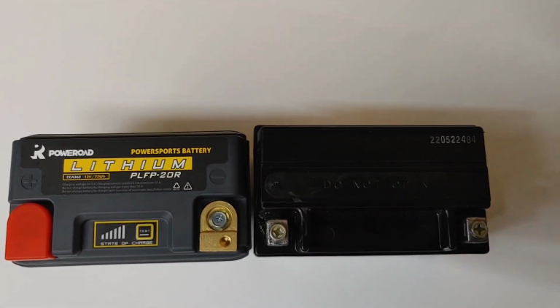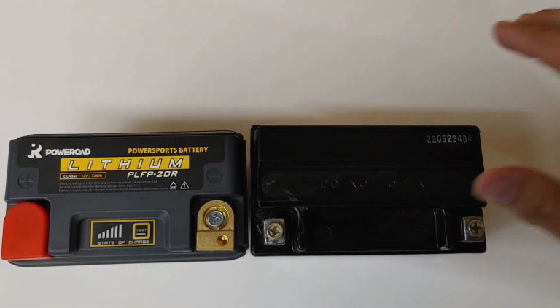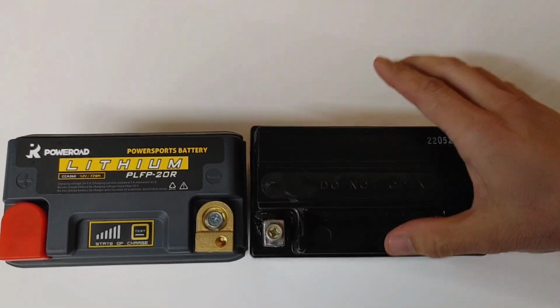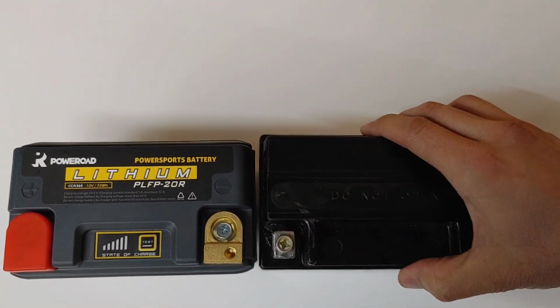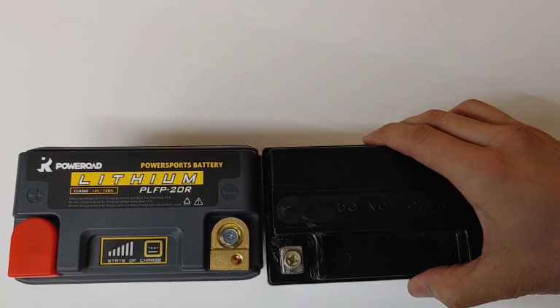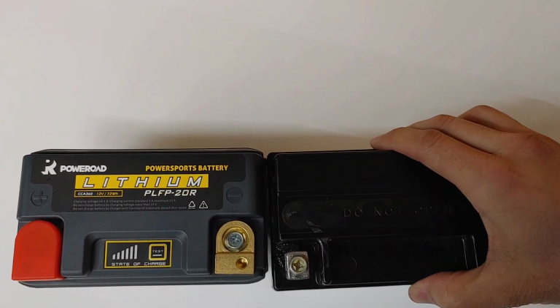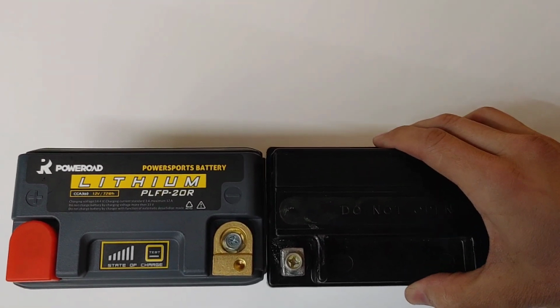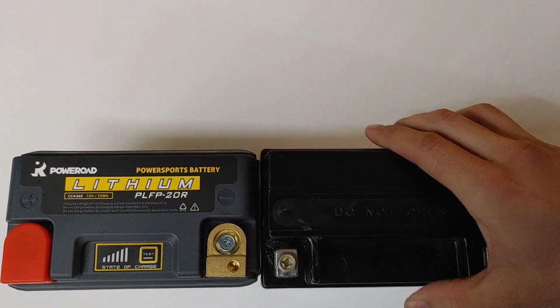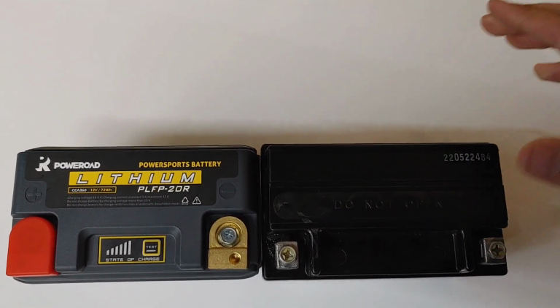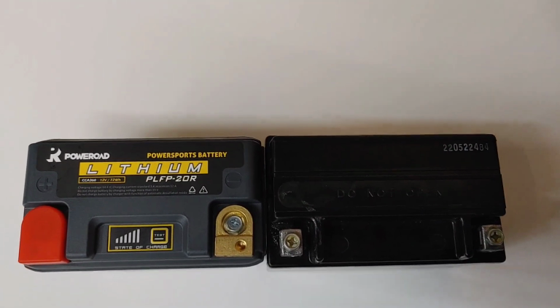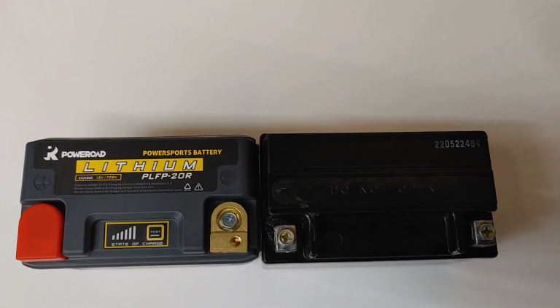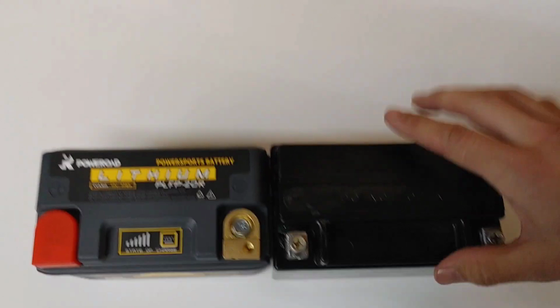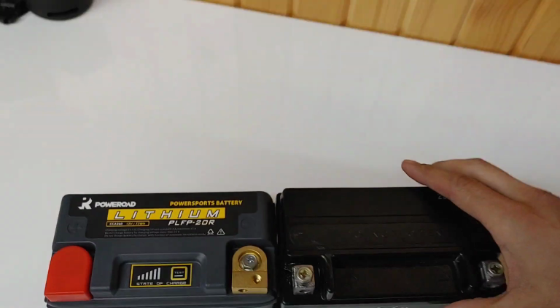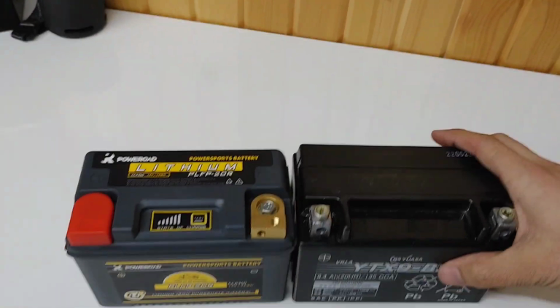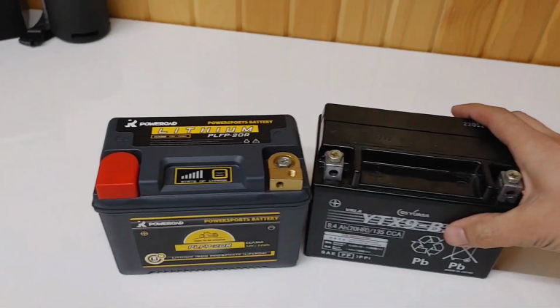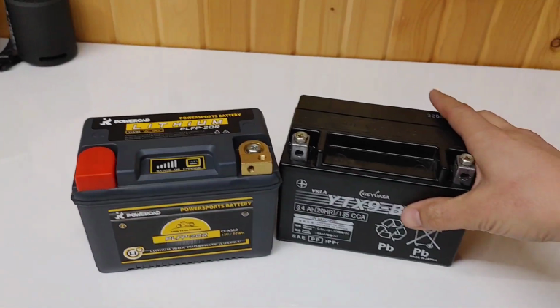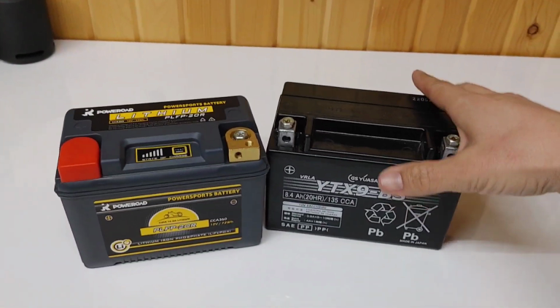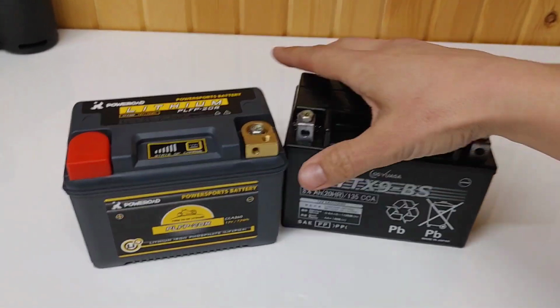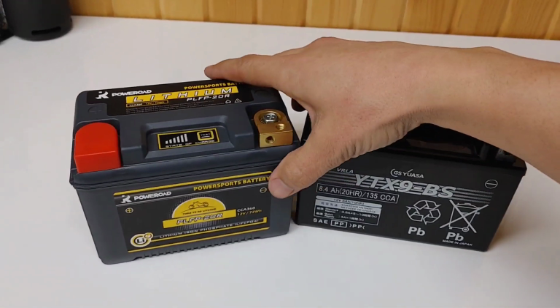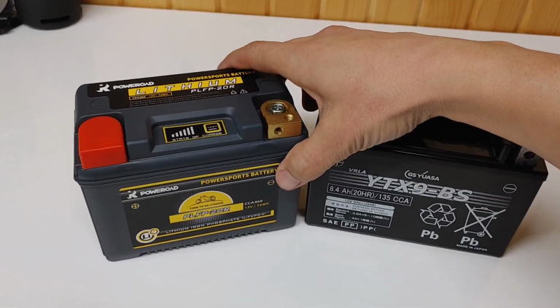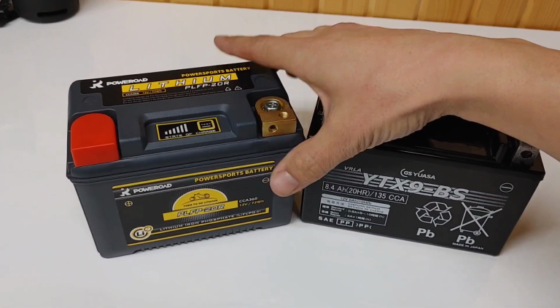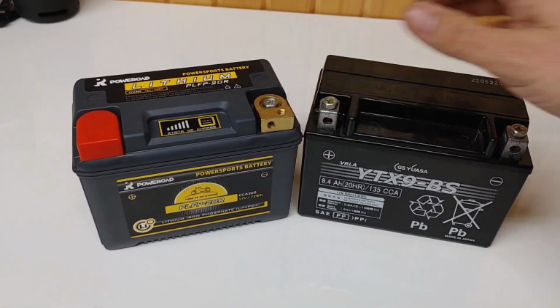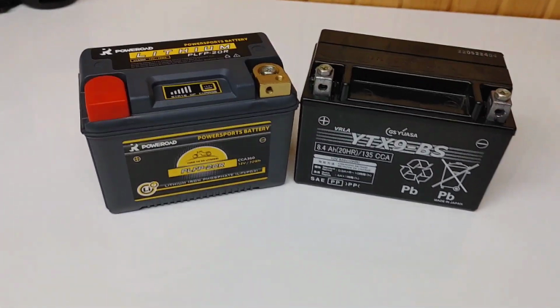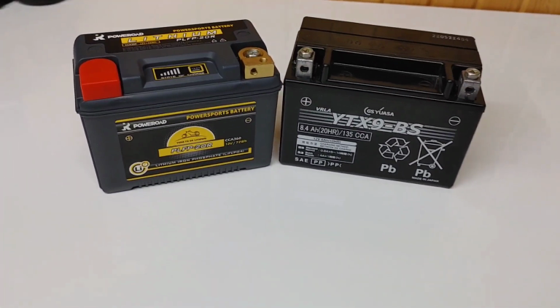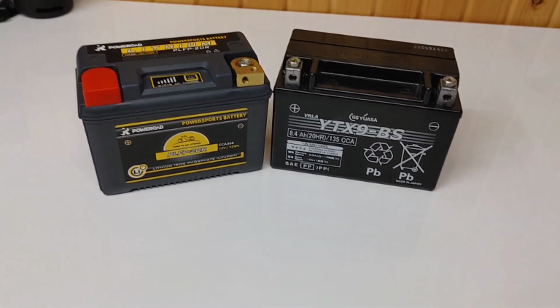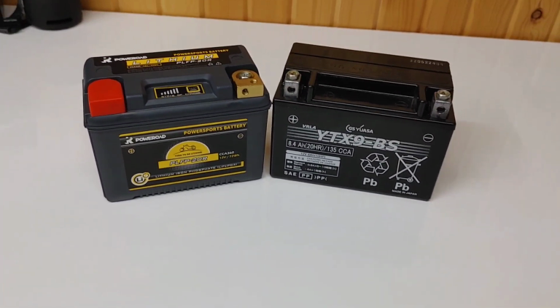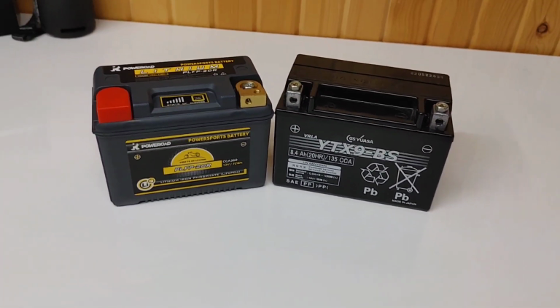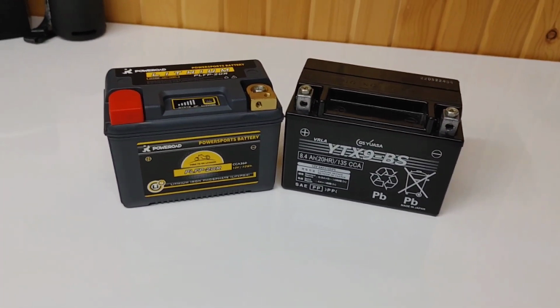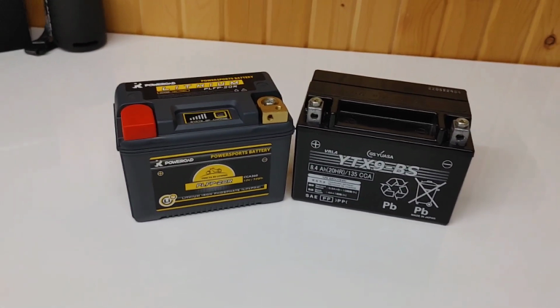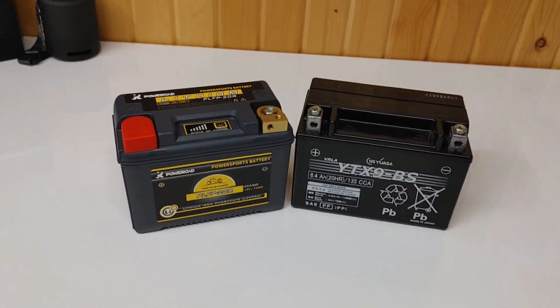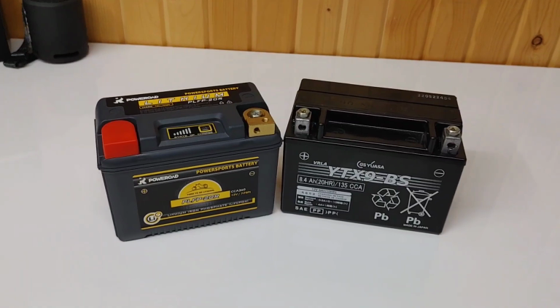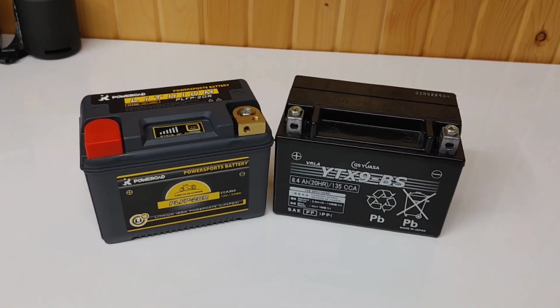So they're basically the same size — factory battery versus the lithium battery. If you buy this specific lithium battery they are so close to the same size it's ridiculous. The lithium does appear to be a tiny, tiny bit smaller.